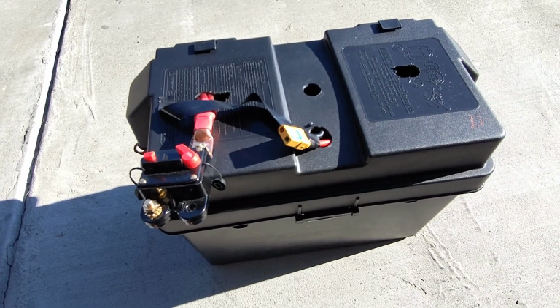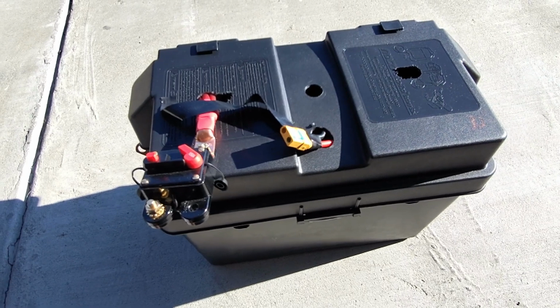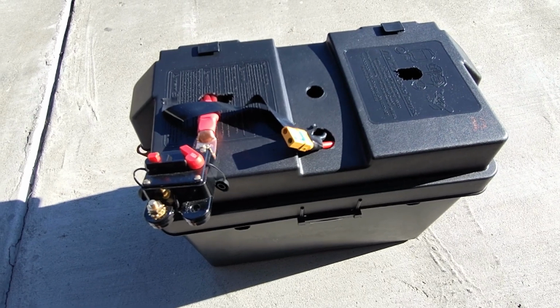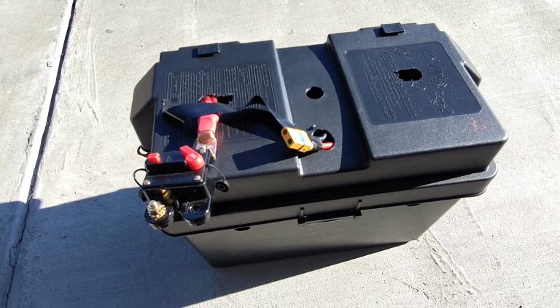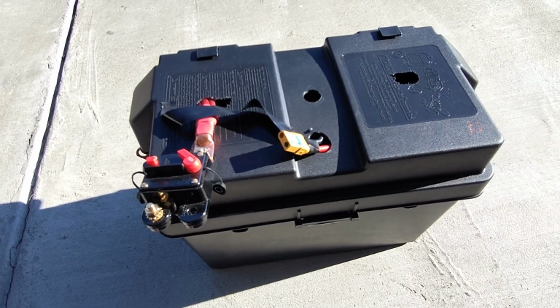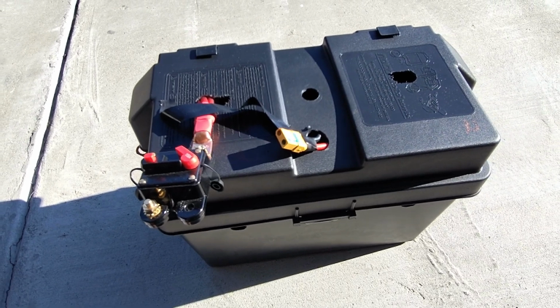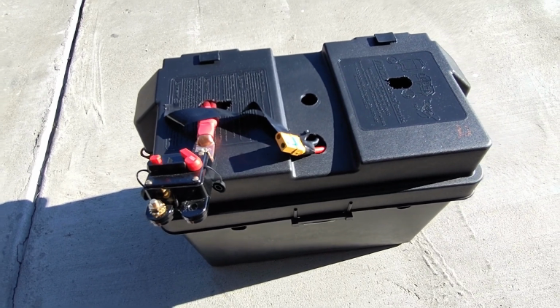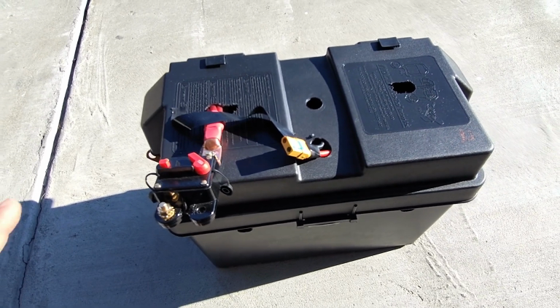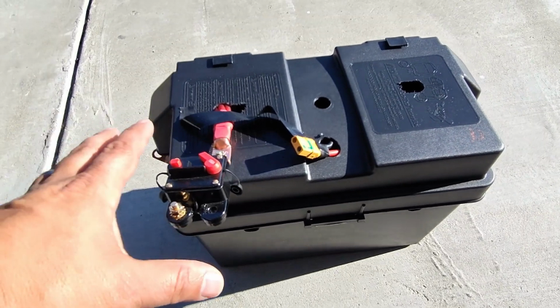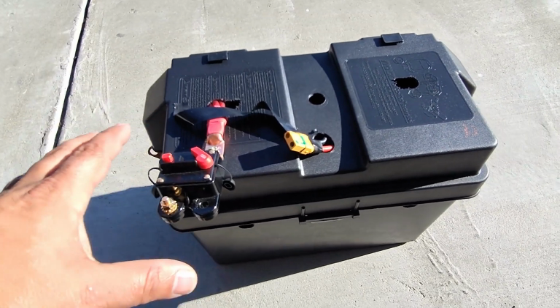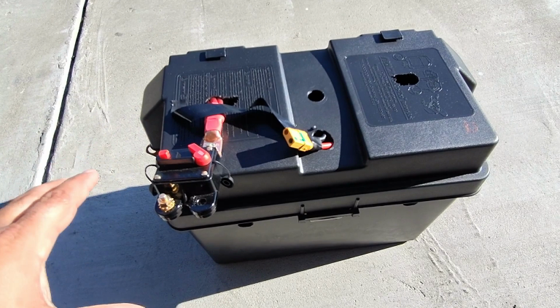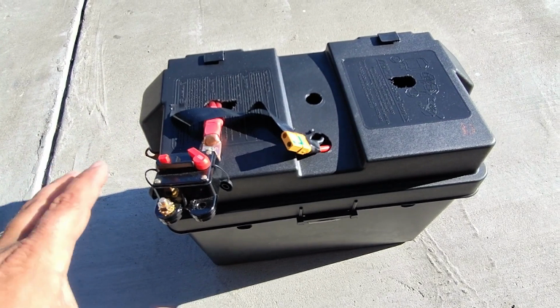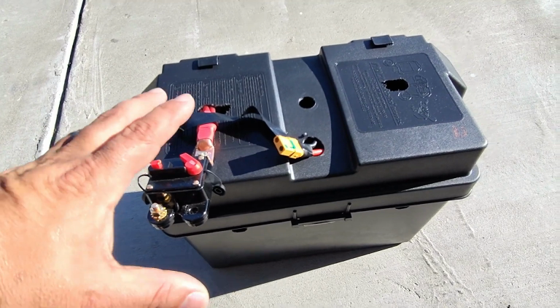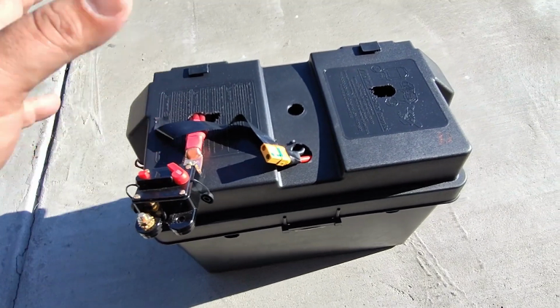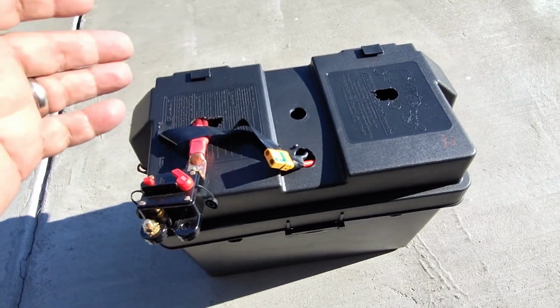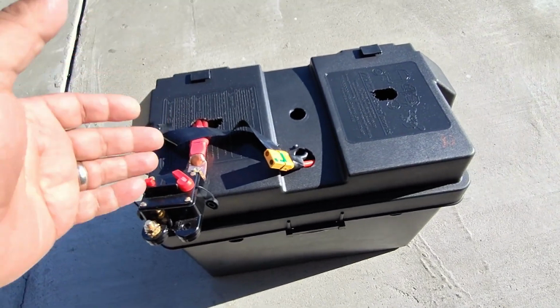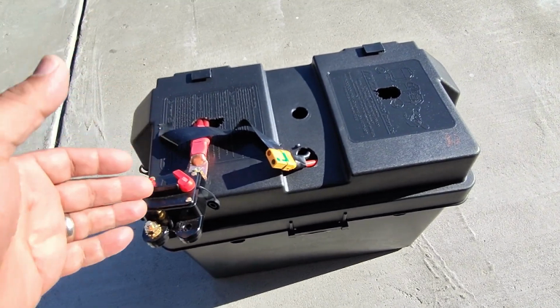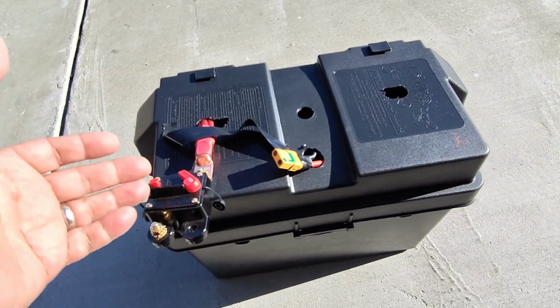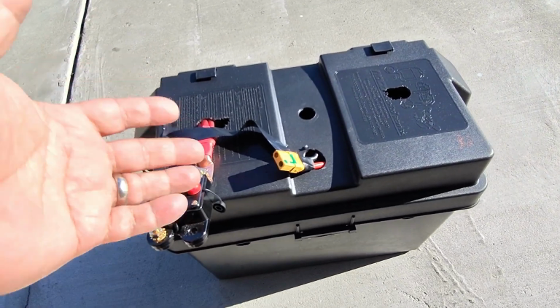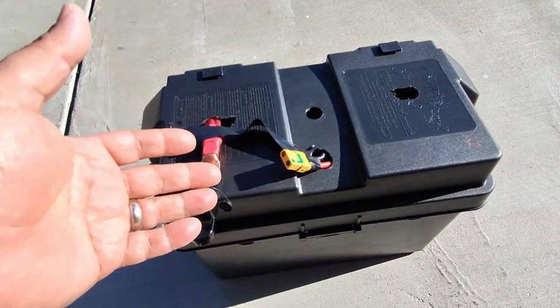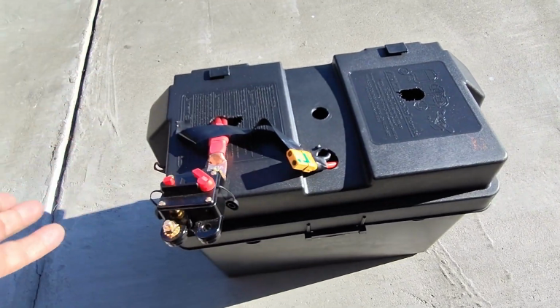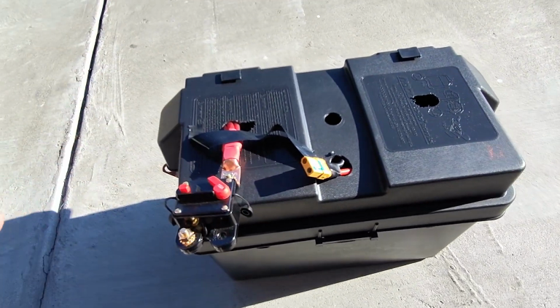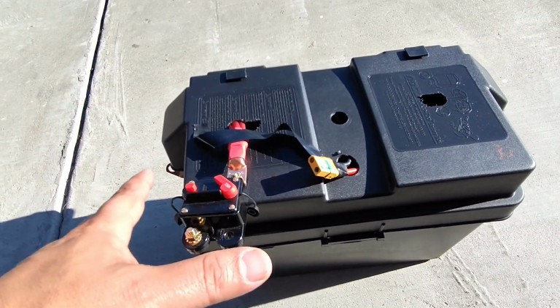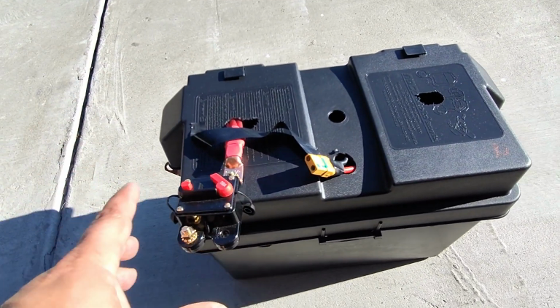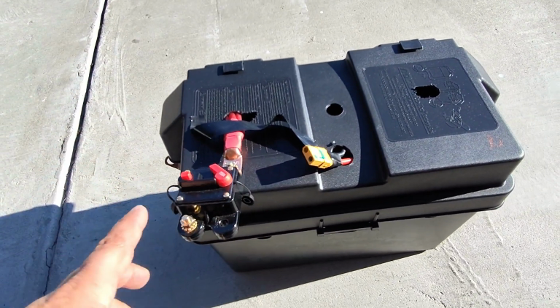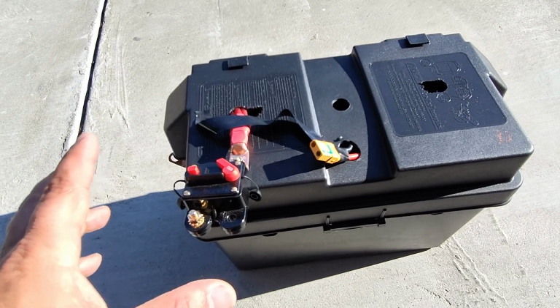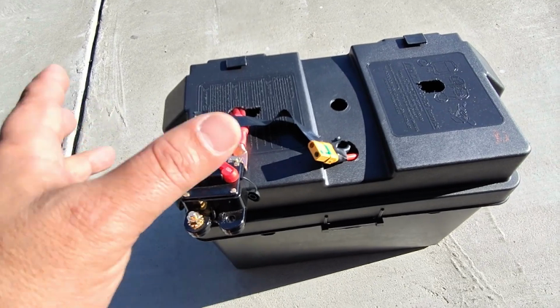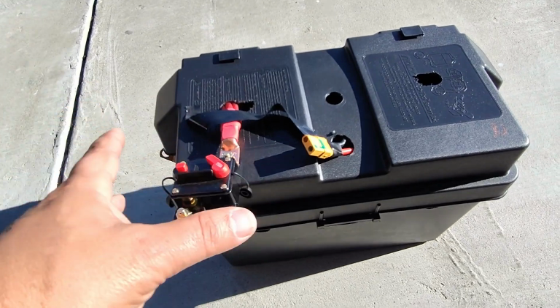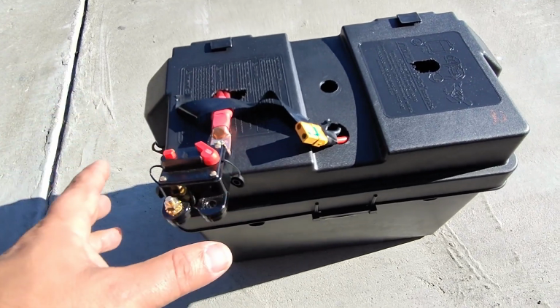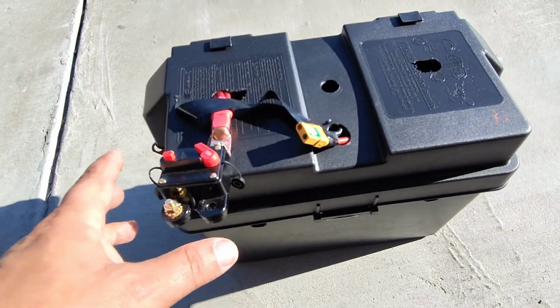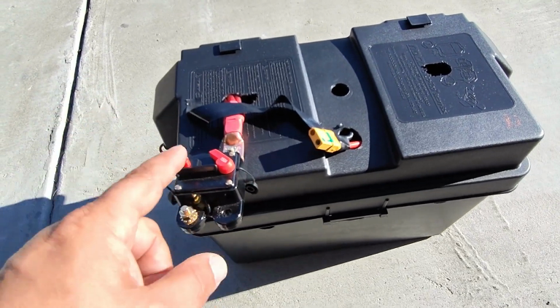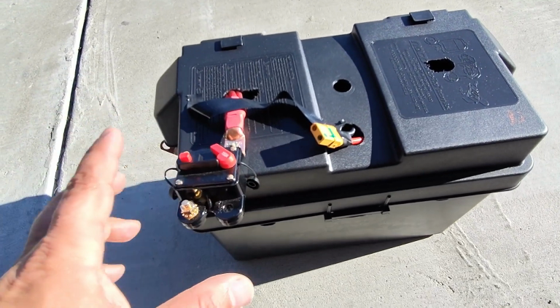Hello world, this is Random Fix and this is going to be a pretty quick video about electrical connectors, building batteries and all kinds of different things that we might mention in this video.